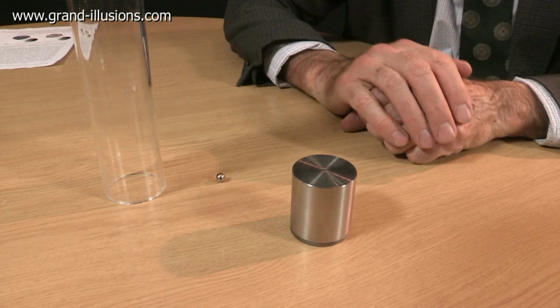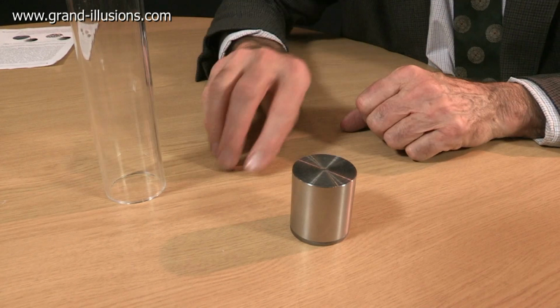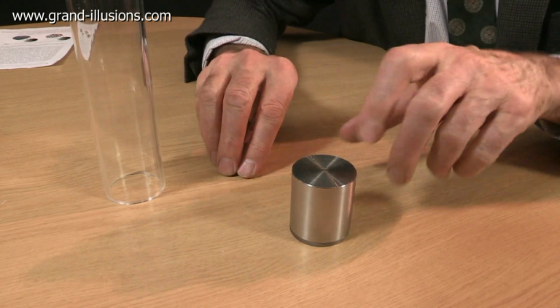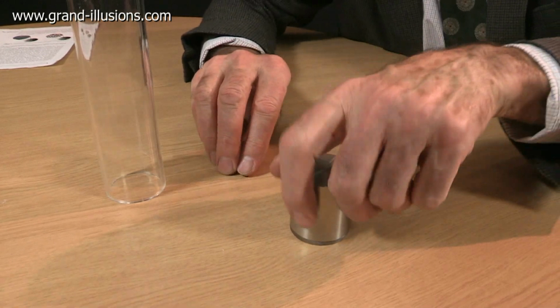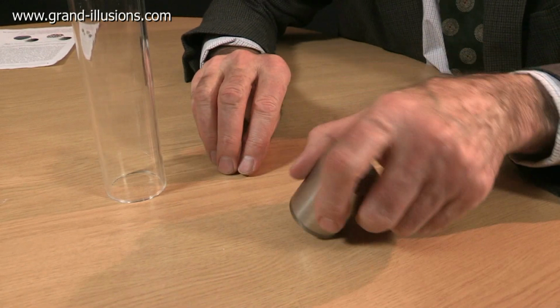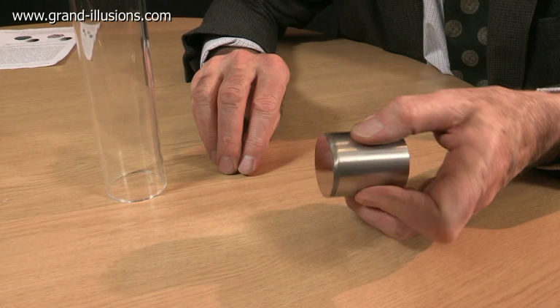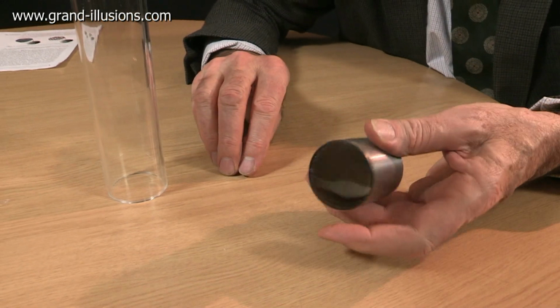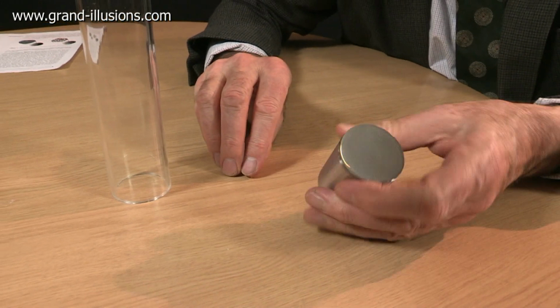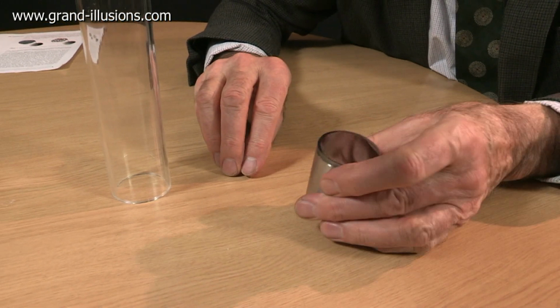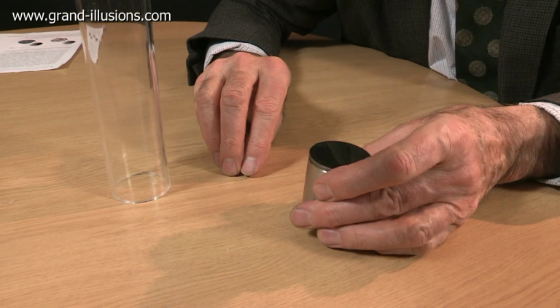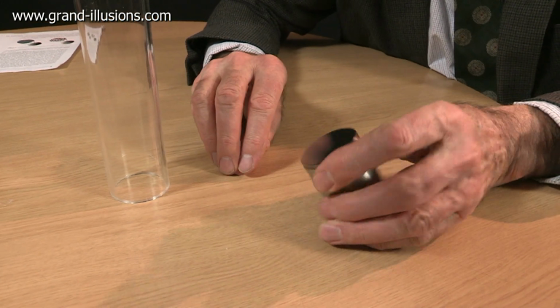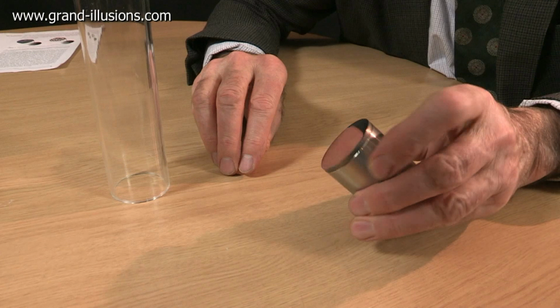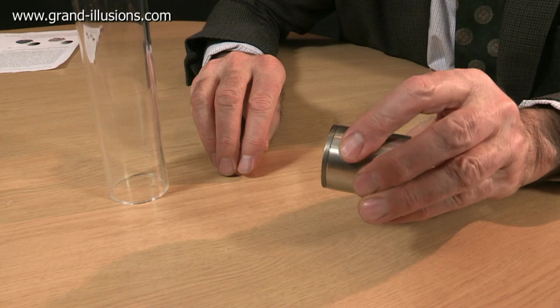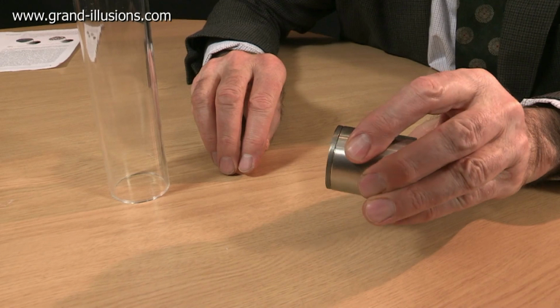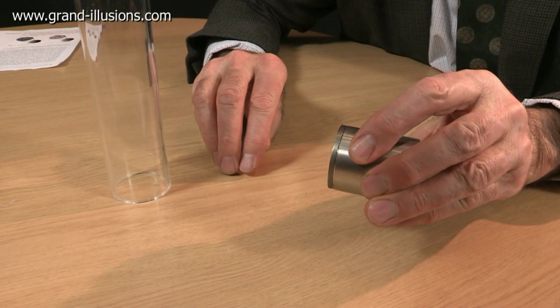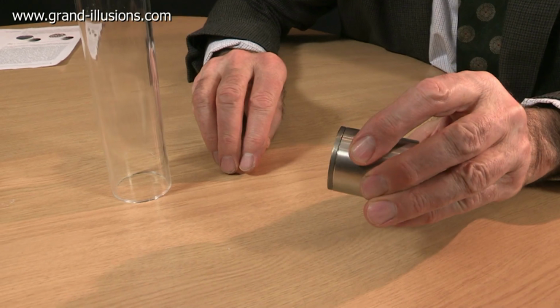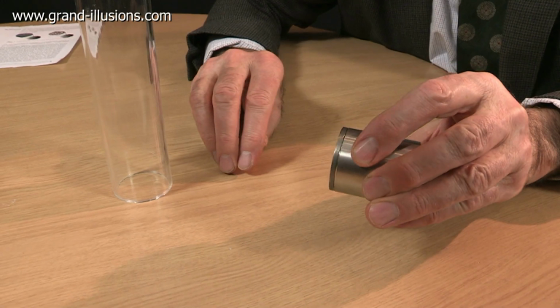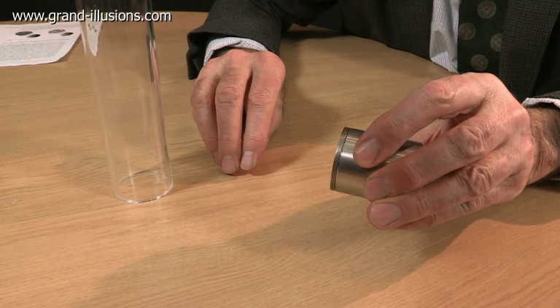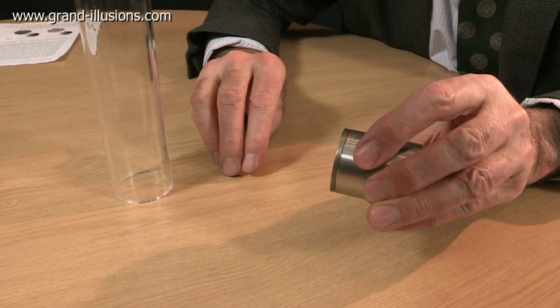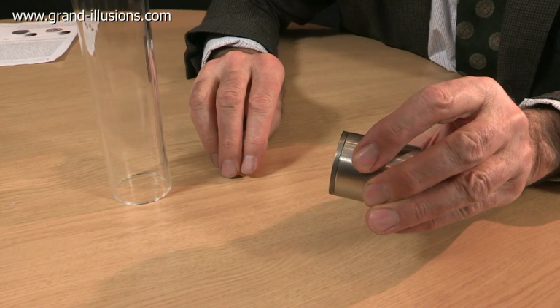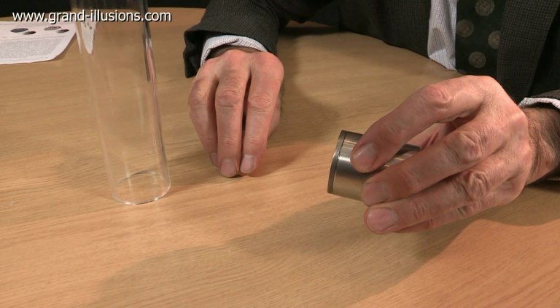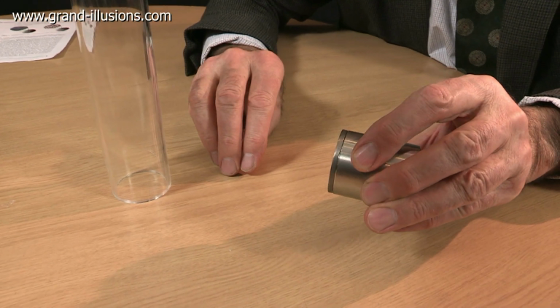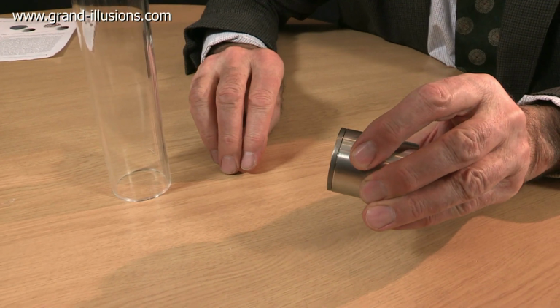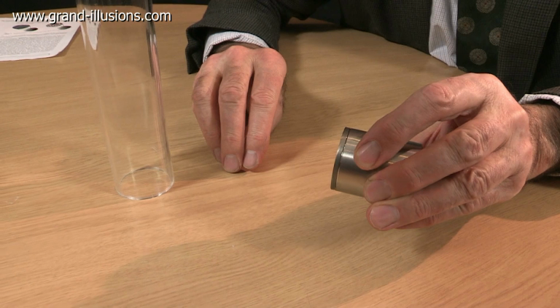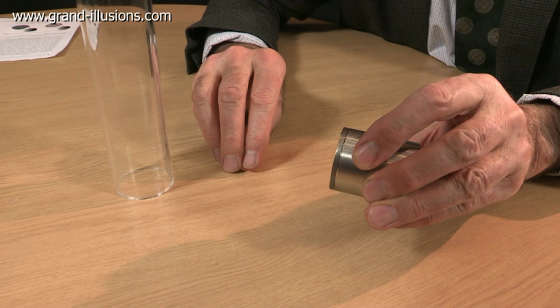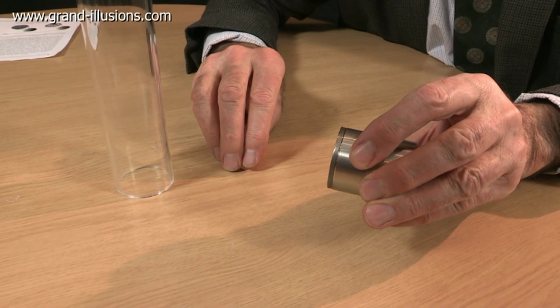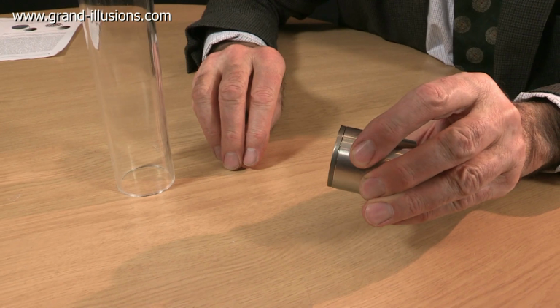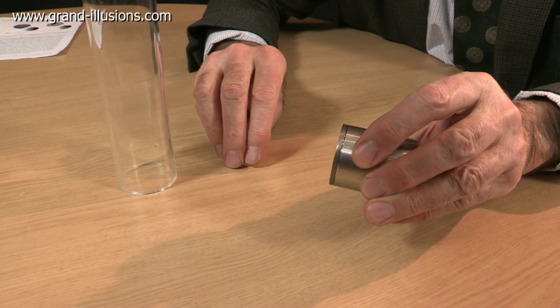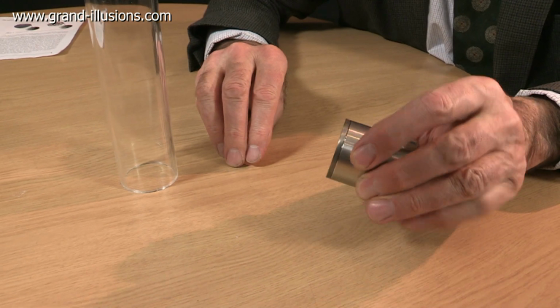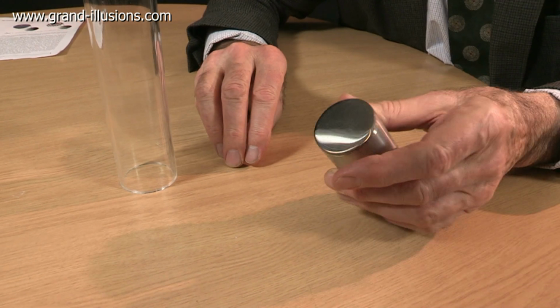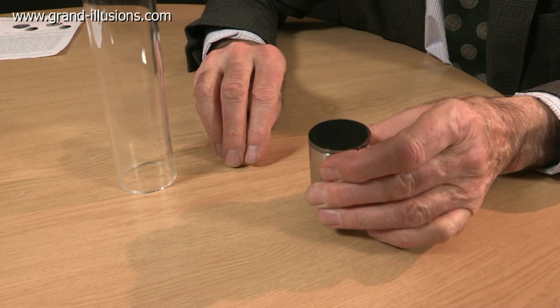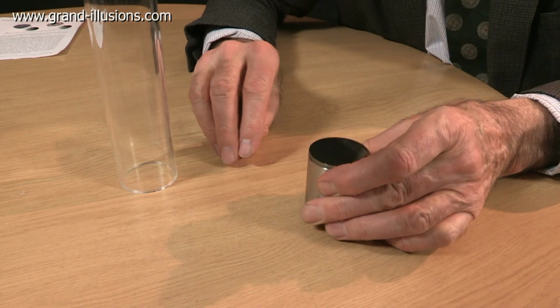Now the point is, what's on the bottom? This is where the magic occurs. This is a biscuit of beryllium, copper, nickel, titanium, zinc. Extraordinary.